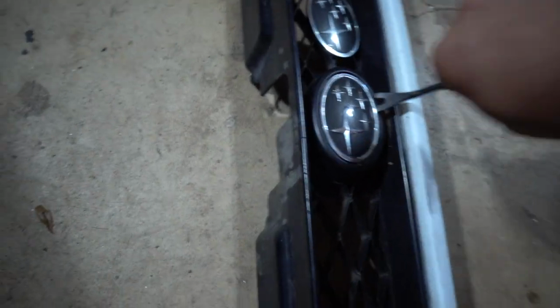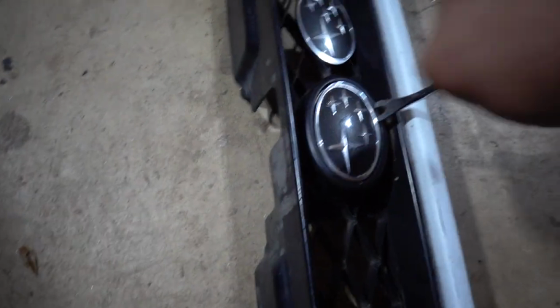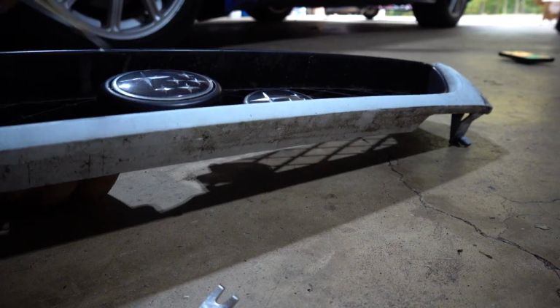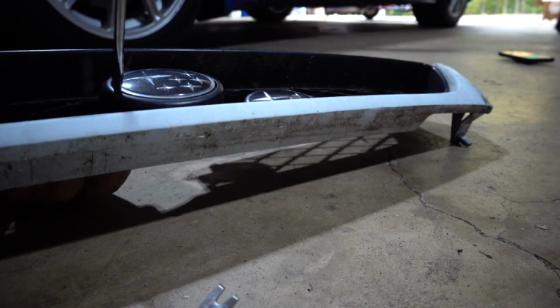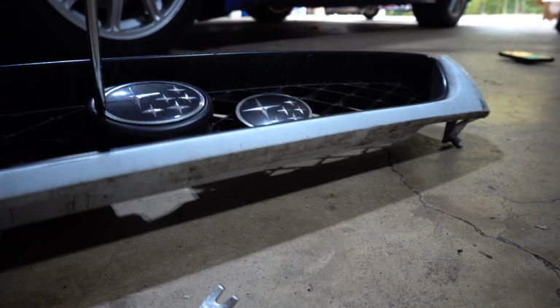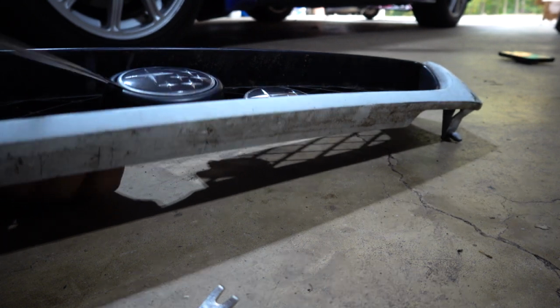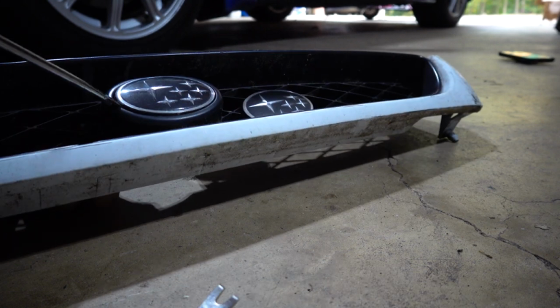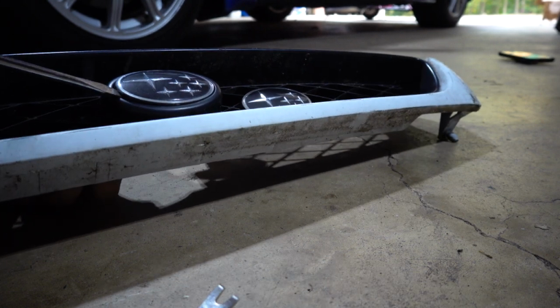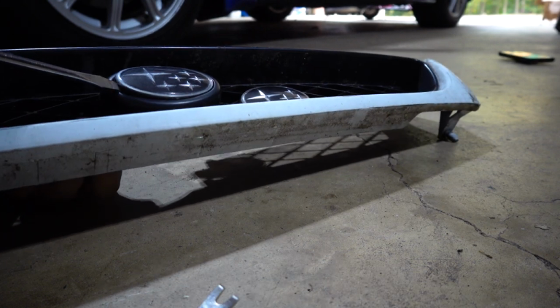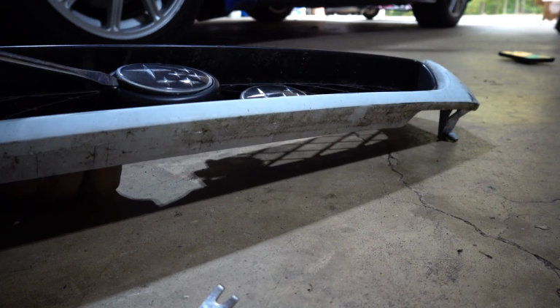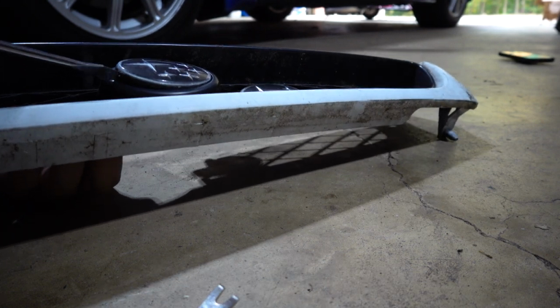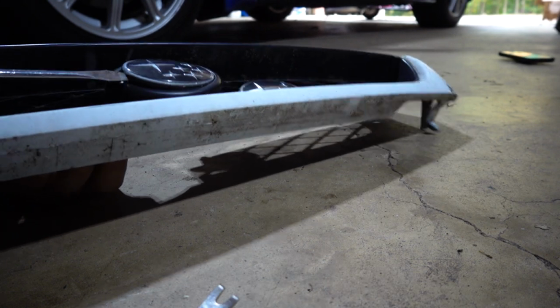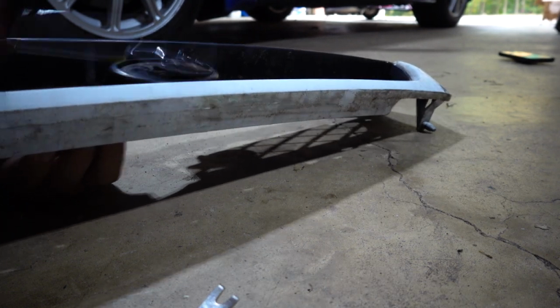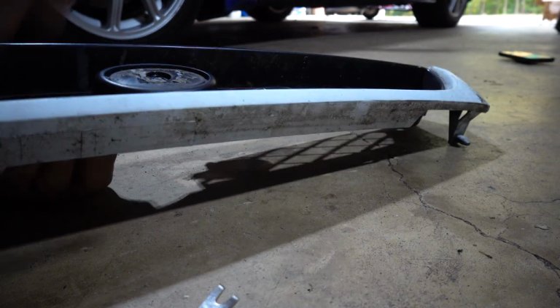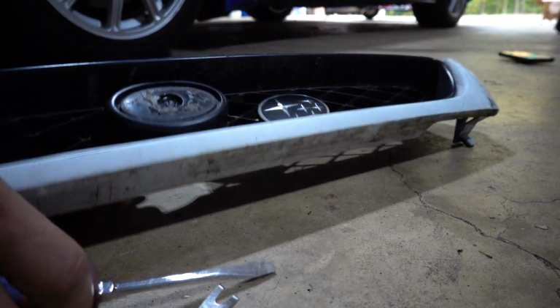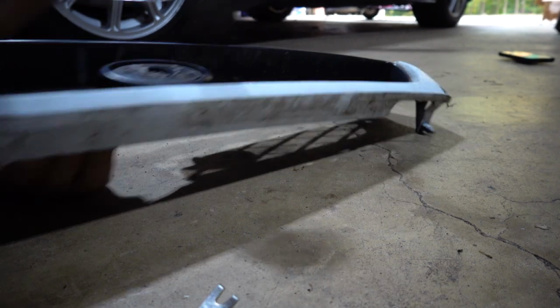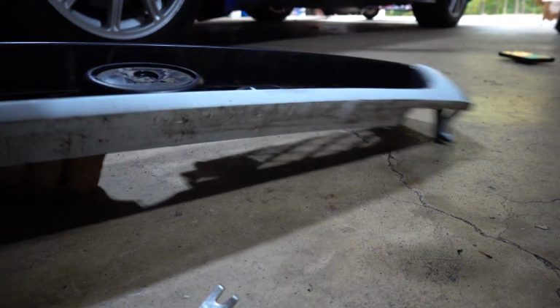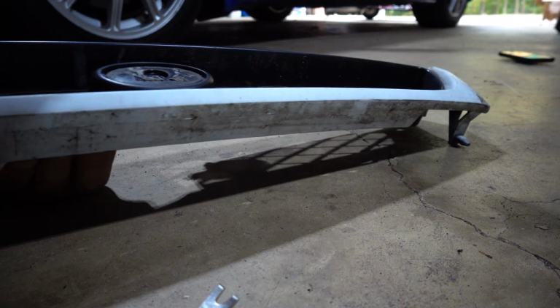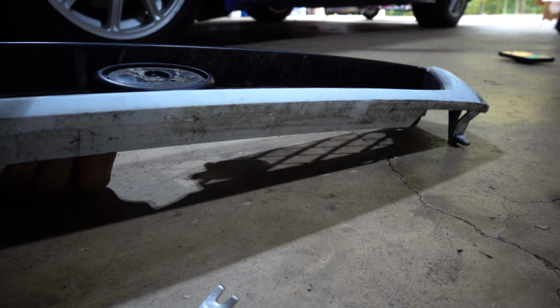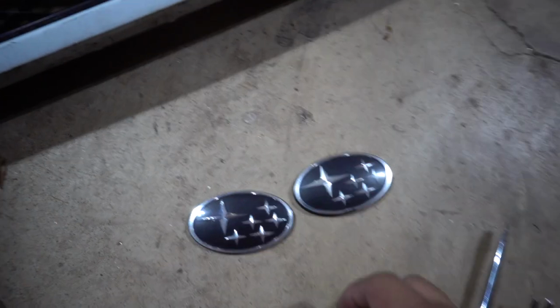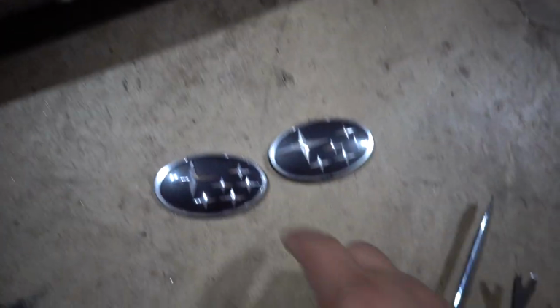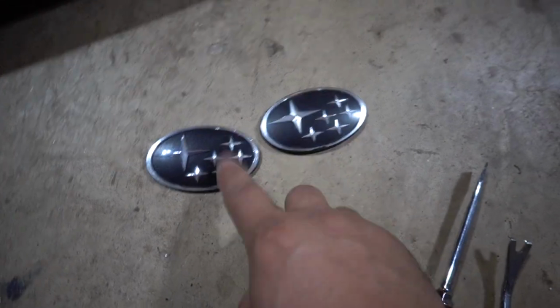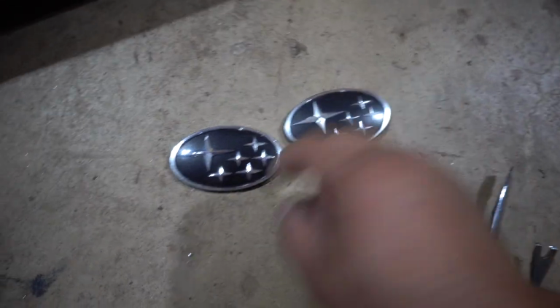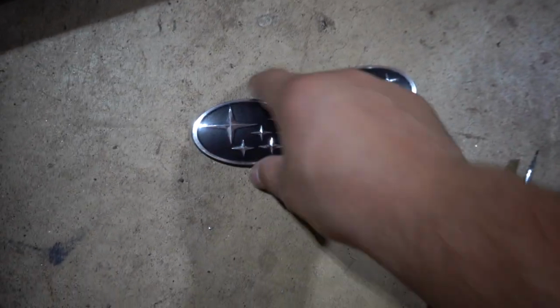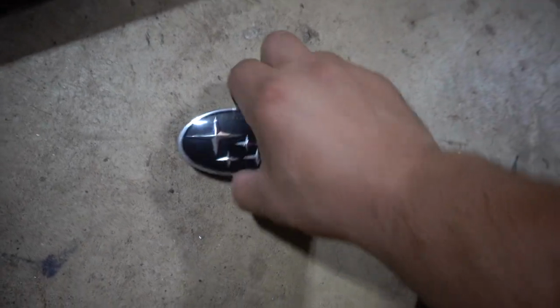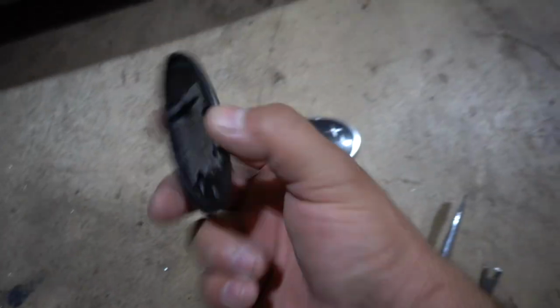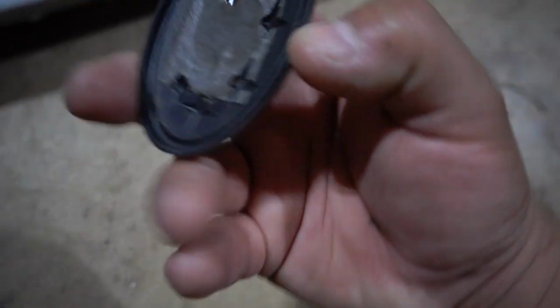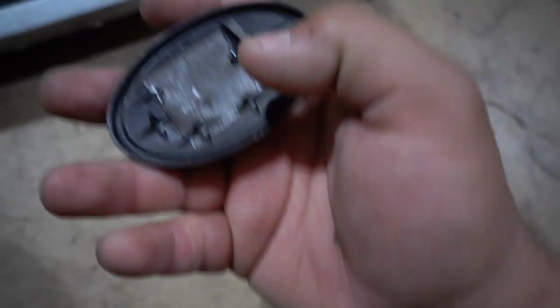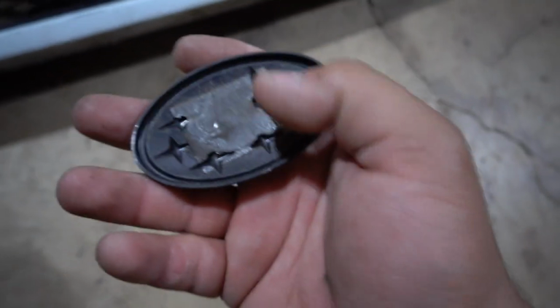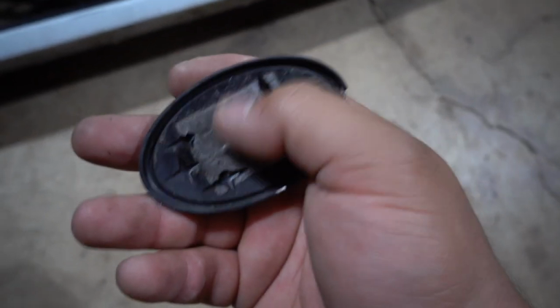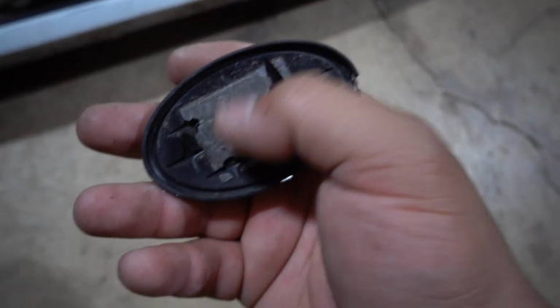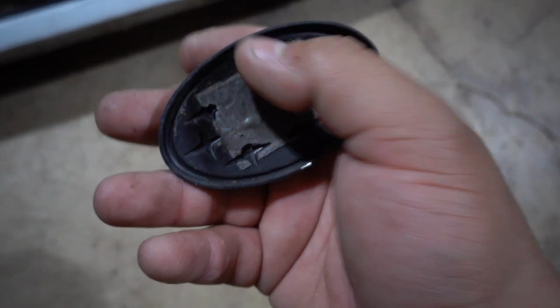To start off I need to get this badge off of the grill so we can get painting. Just like that, we have two badges ready to paint - they go on with double-sided tape so we can always replace that.